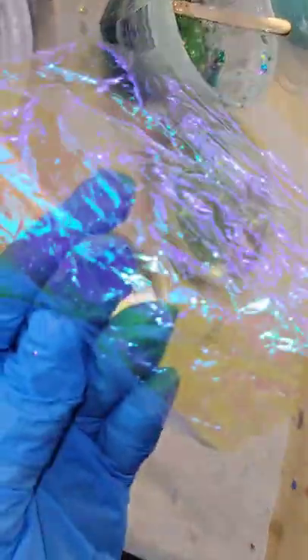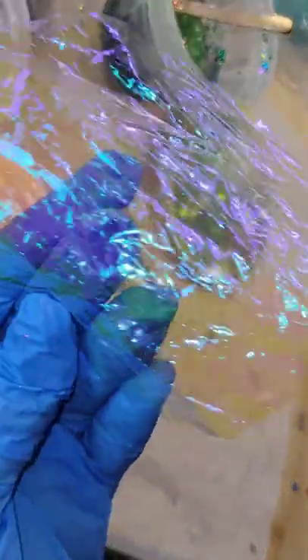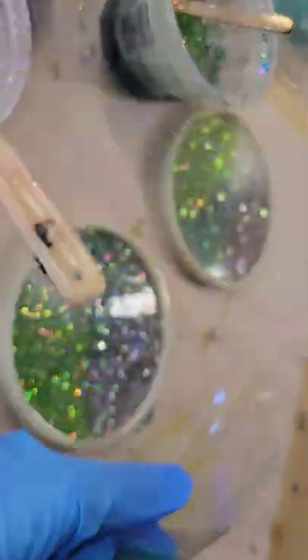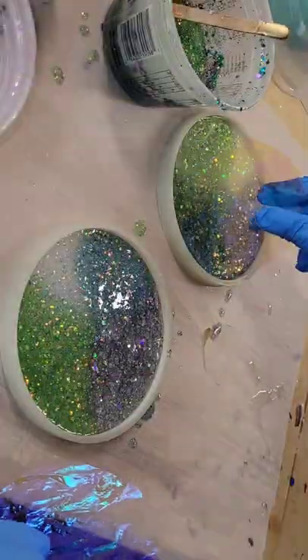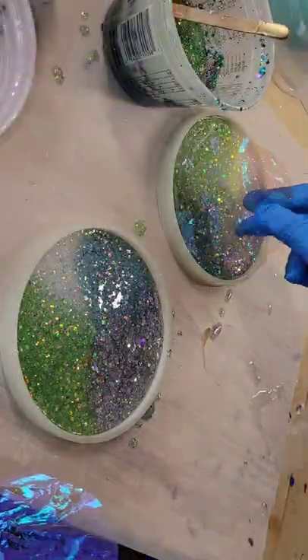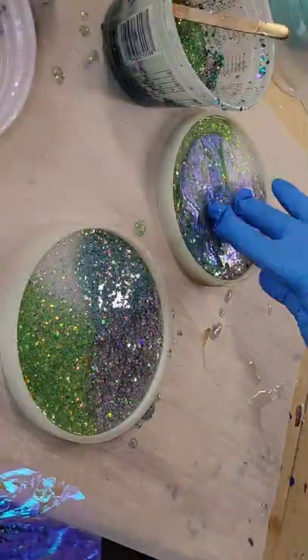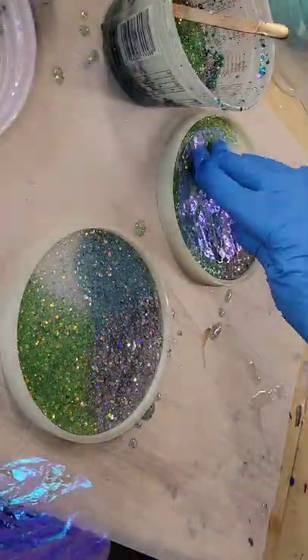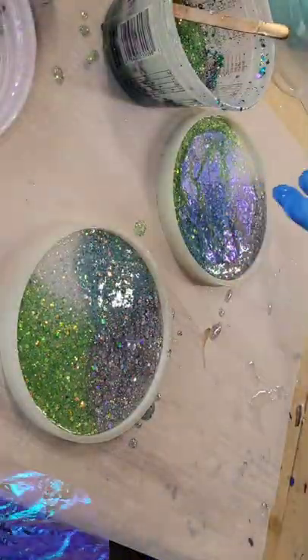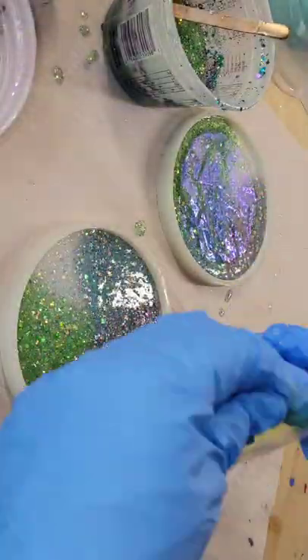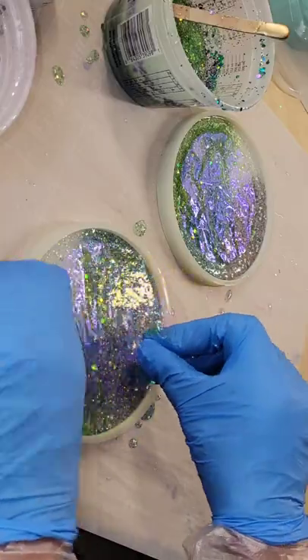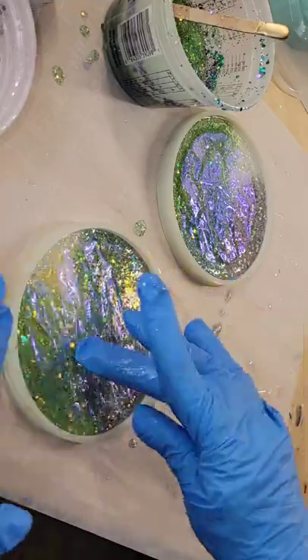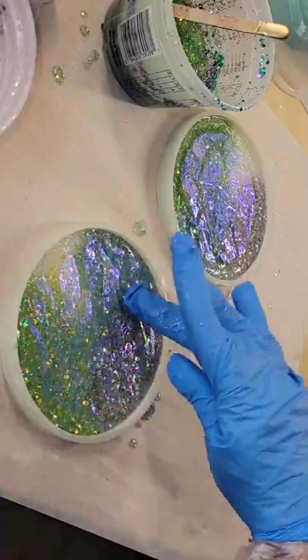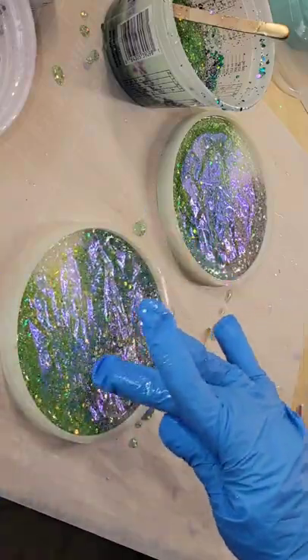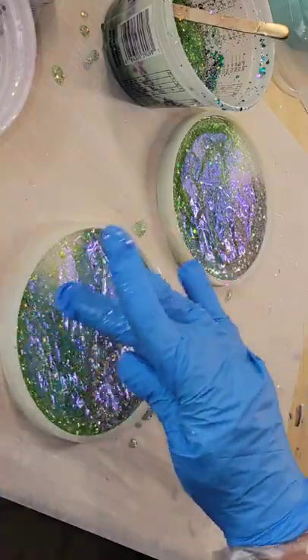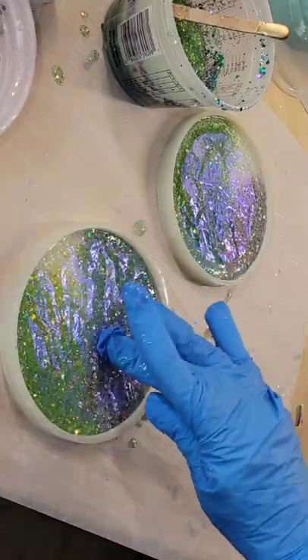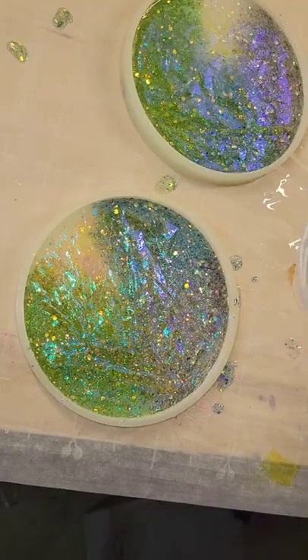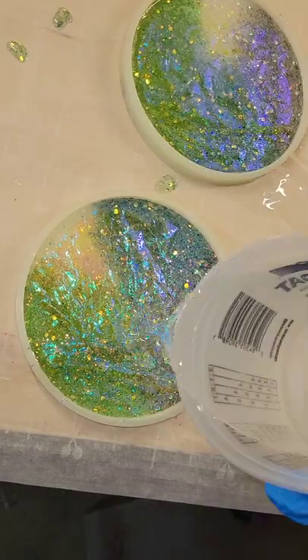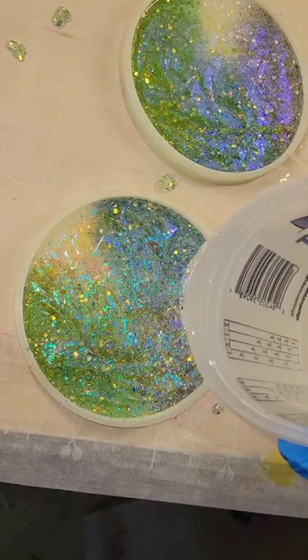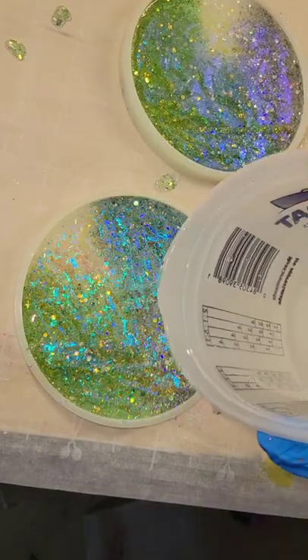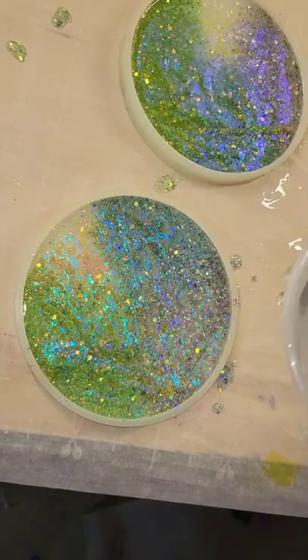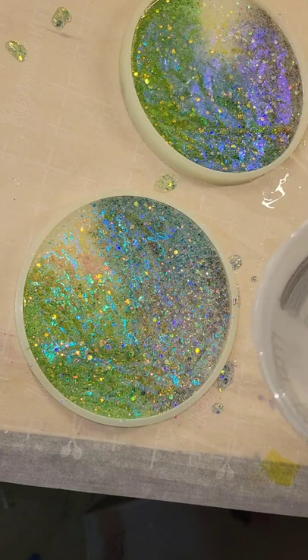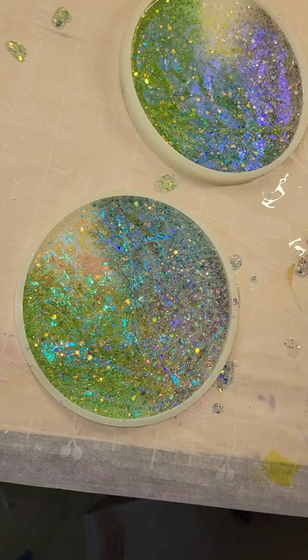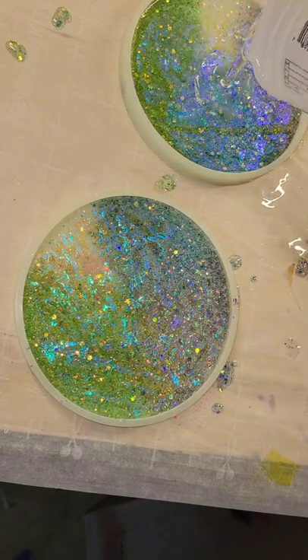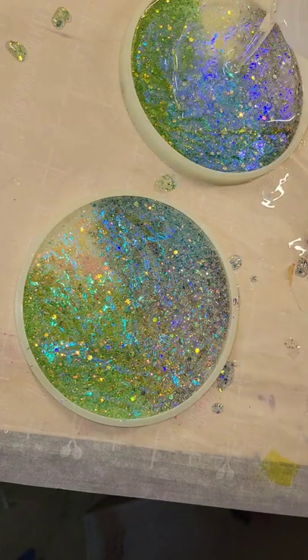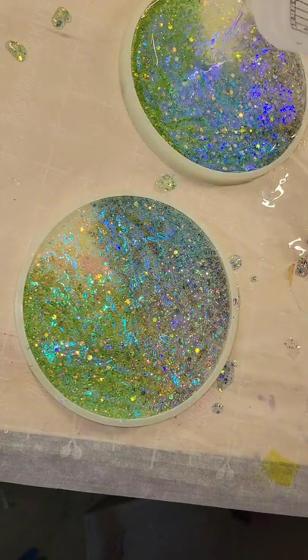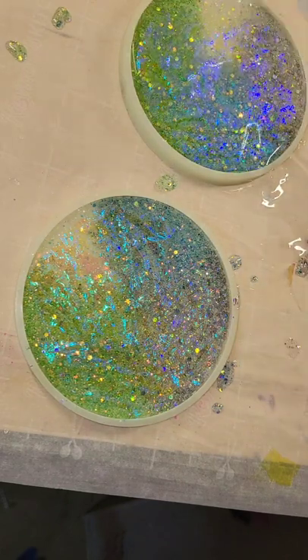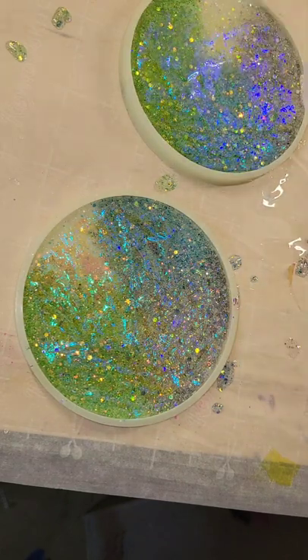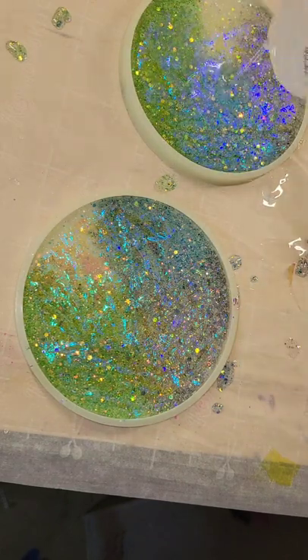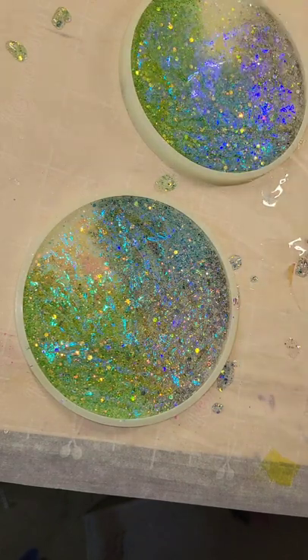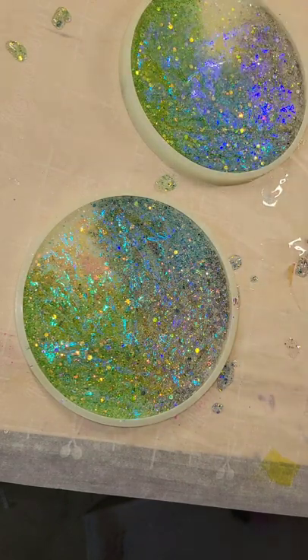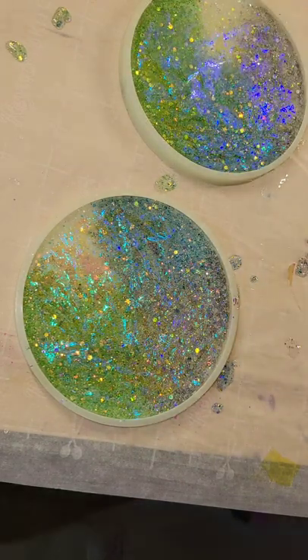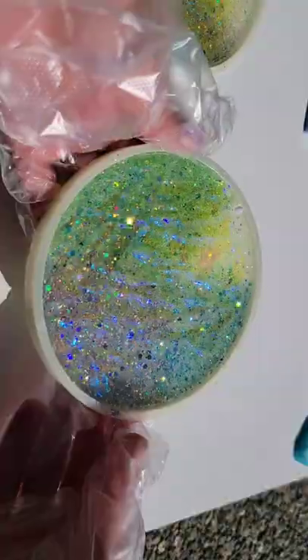Then I'm going to add my iridescent cellophane. This comes on a roll — I just crinkled it up, cut the size I needed, placed it down on the wet resin, pushing it down, making sure there's no cellophane sticking up out of the mold. Let it dry overnight. This is the next day — filling the mold up with some clear resin all the way to the top.